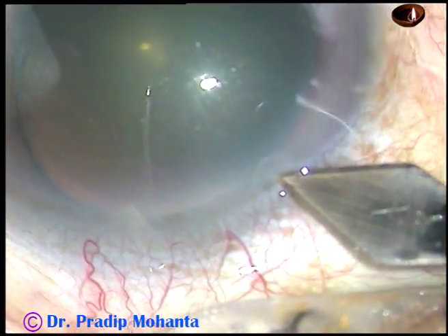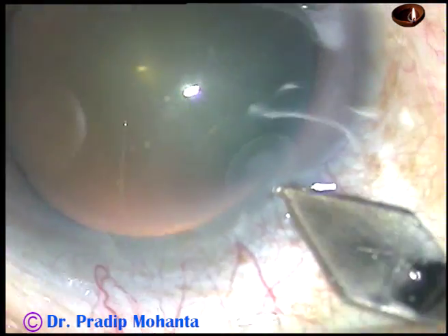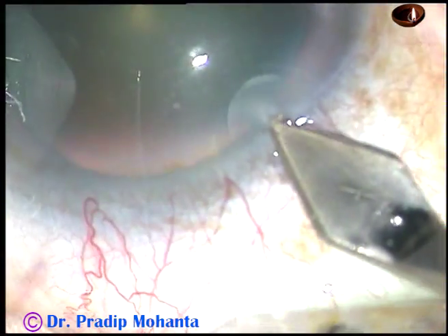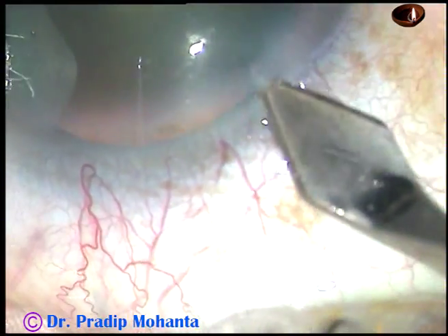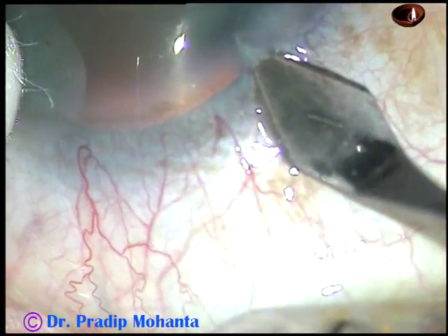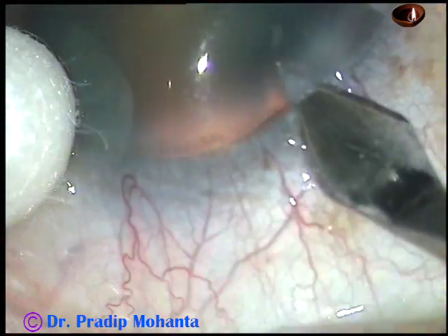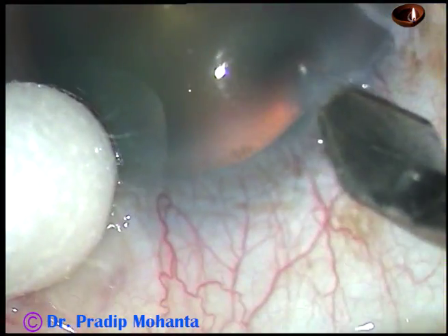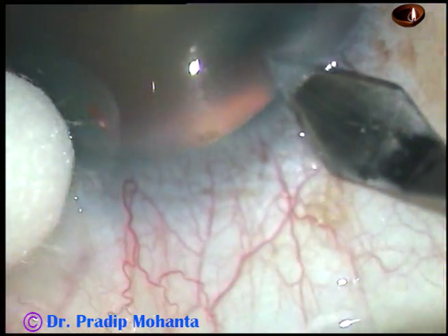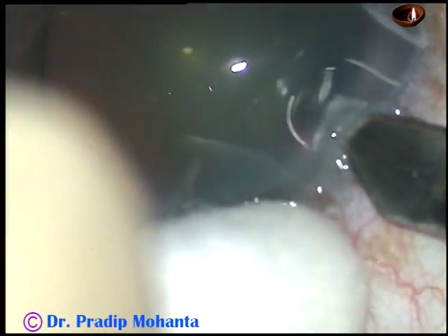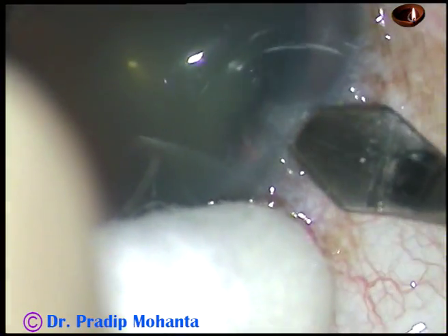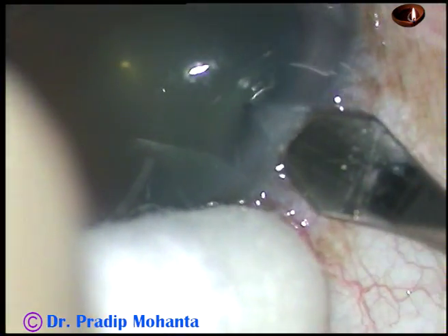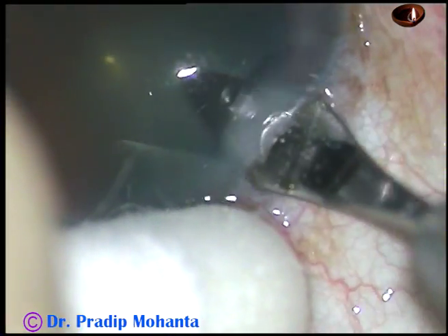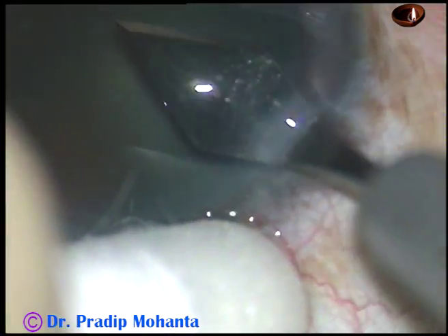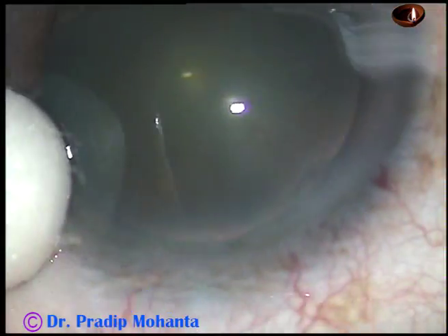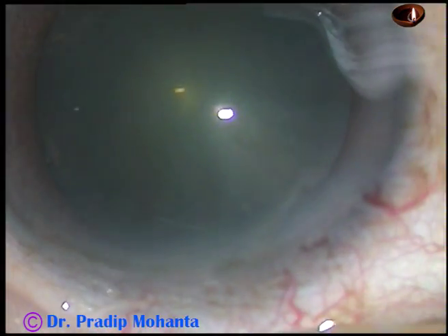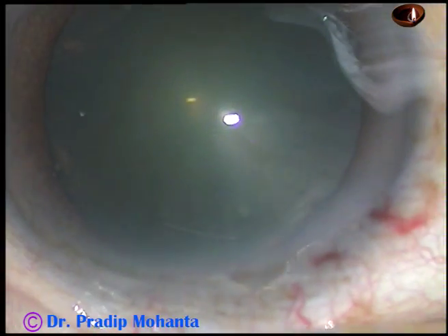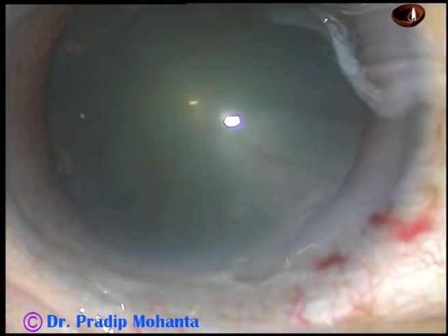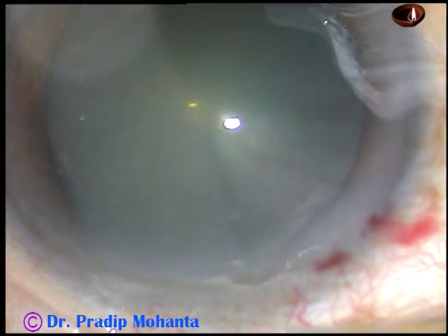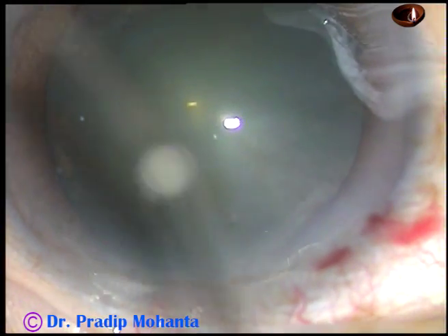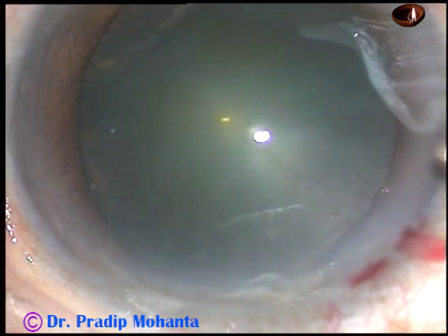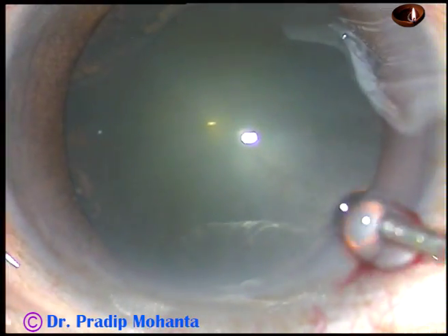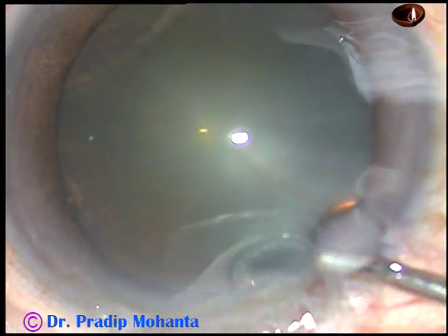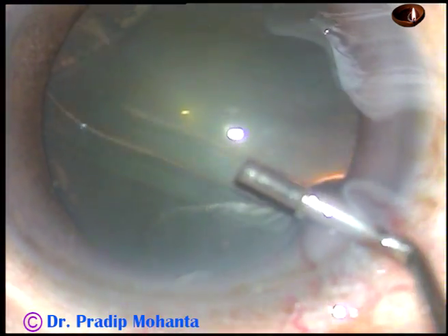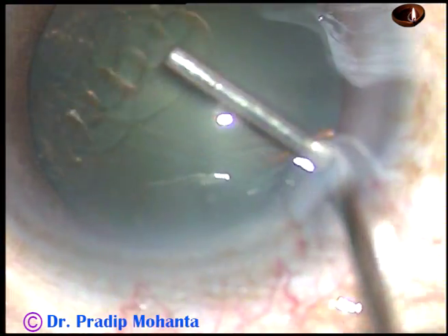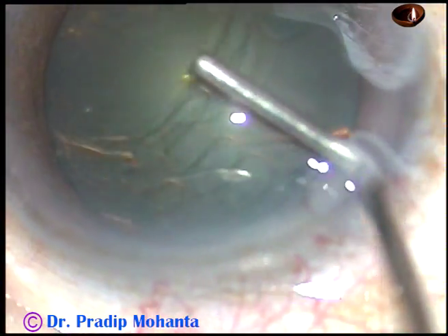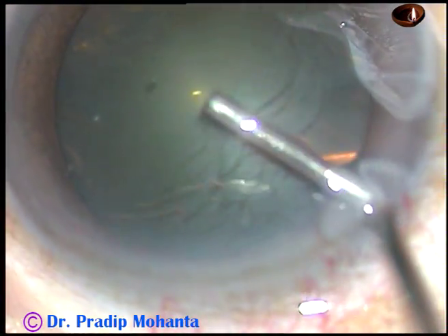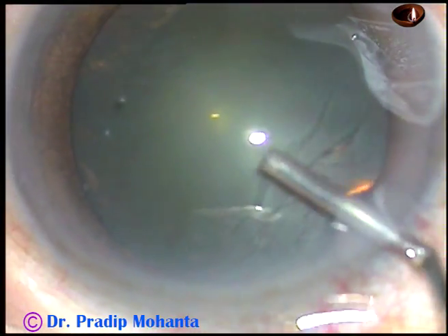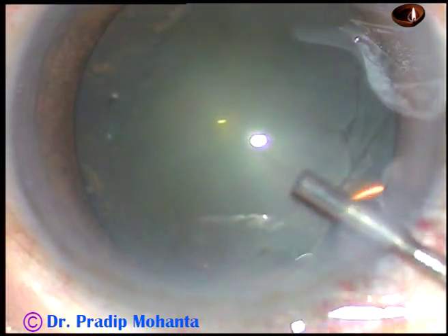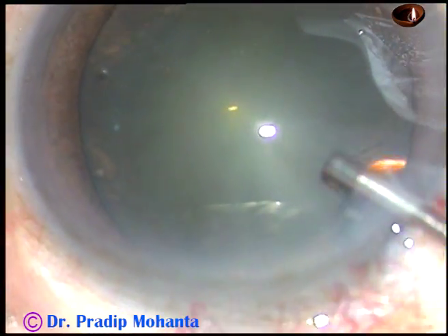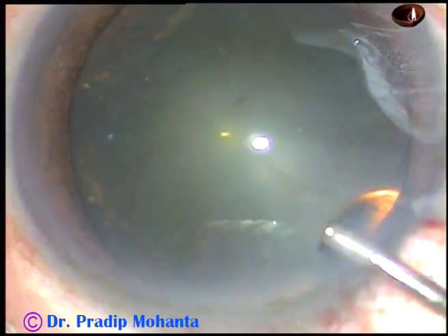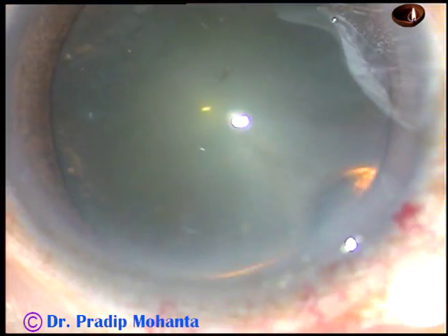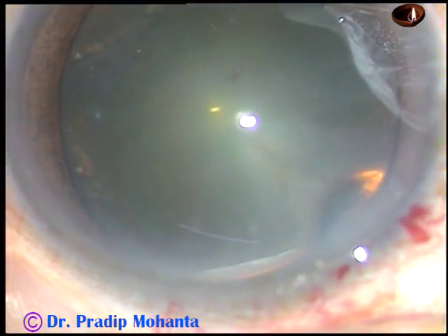This is the main incision on the posterior aspect of the limbus, and this is a 2.8 mm incision. Viscoelastic substance, 2% HPMC, is injected into the anterior chamber.